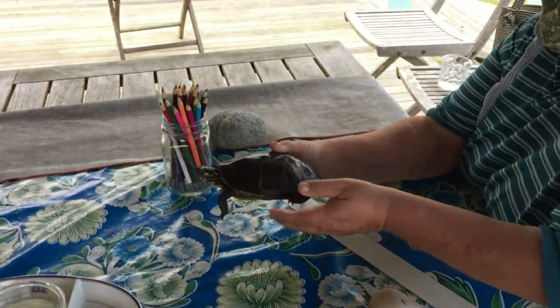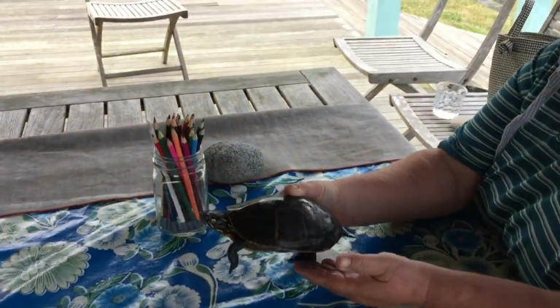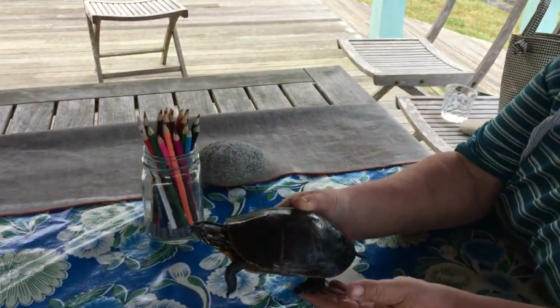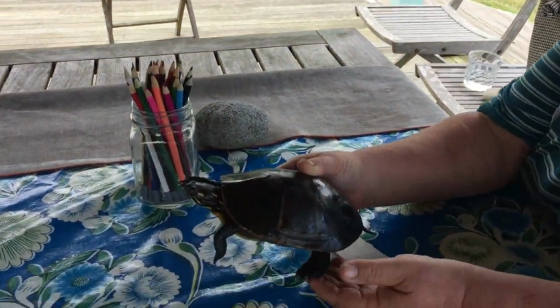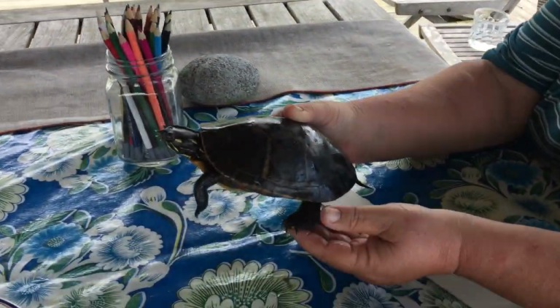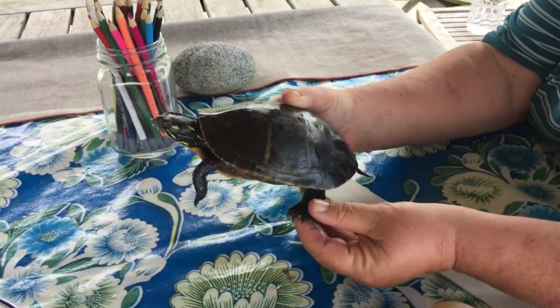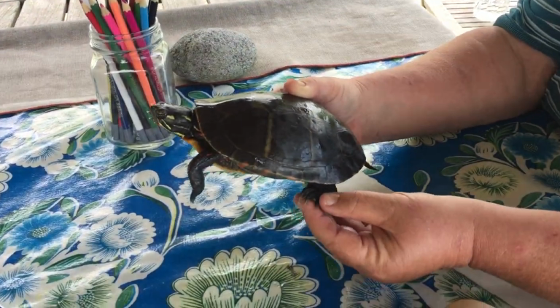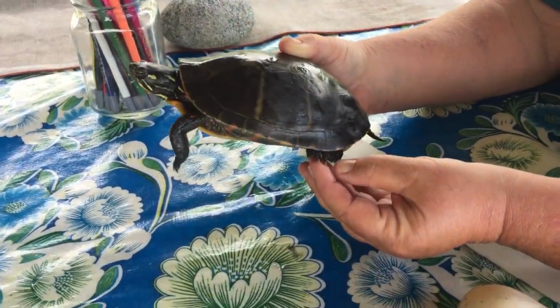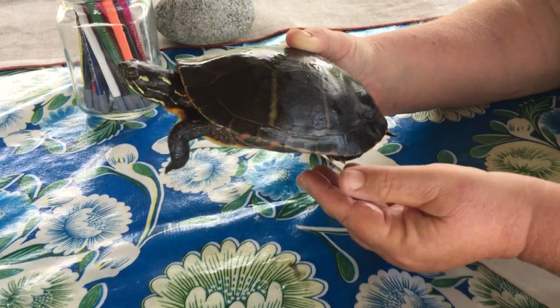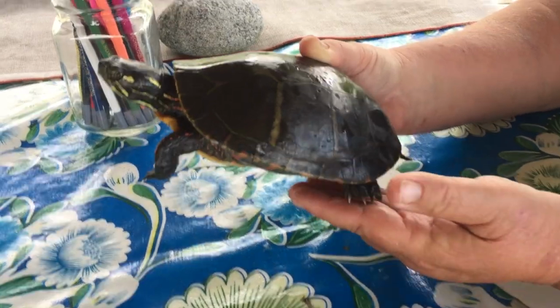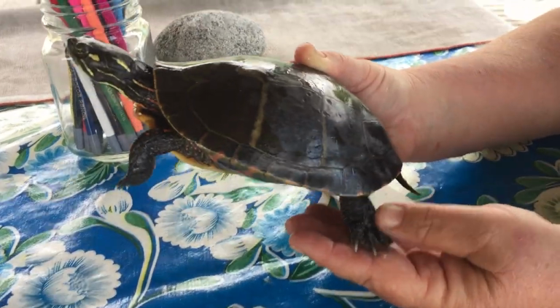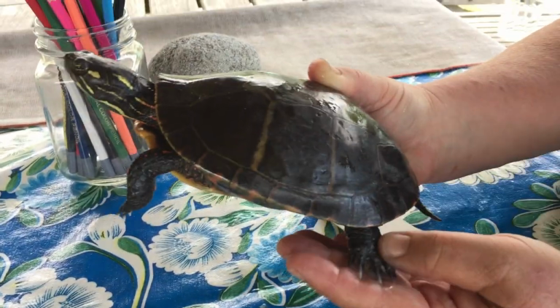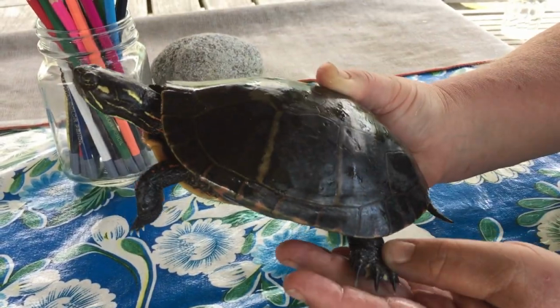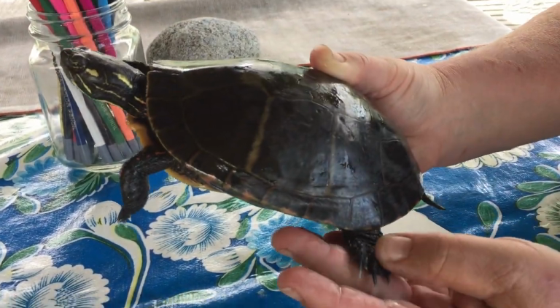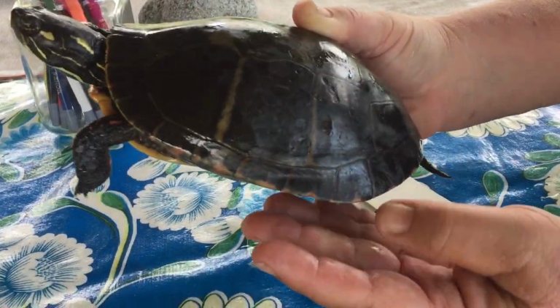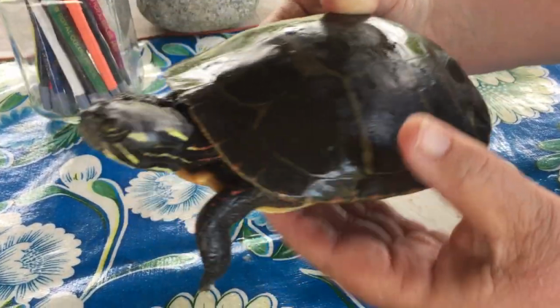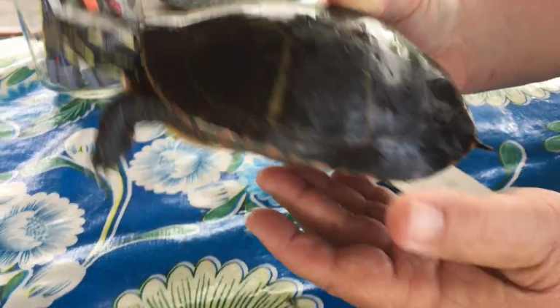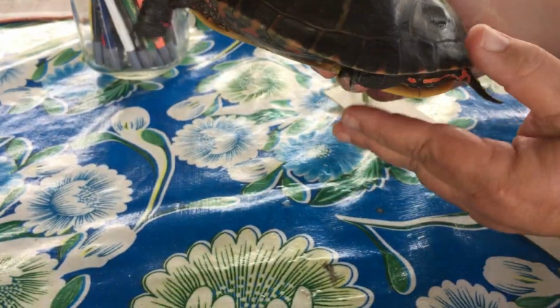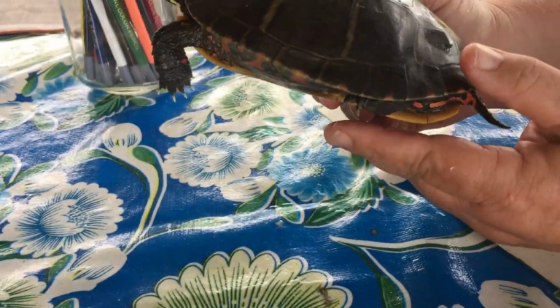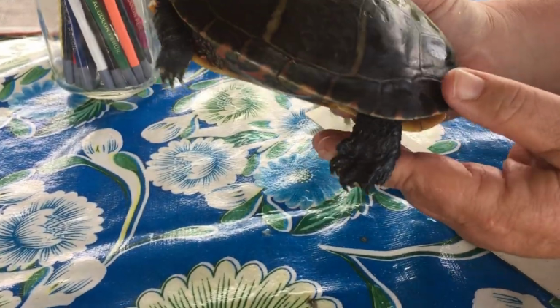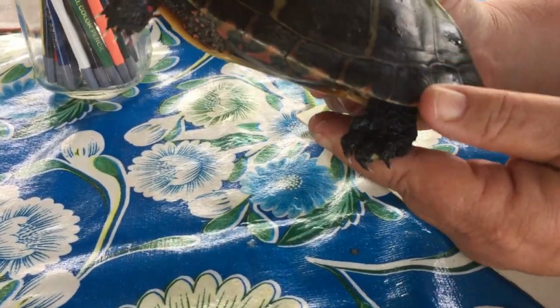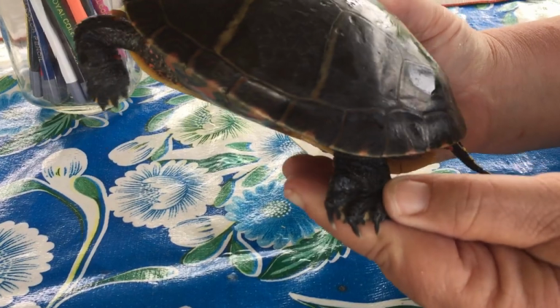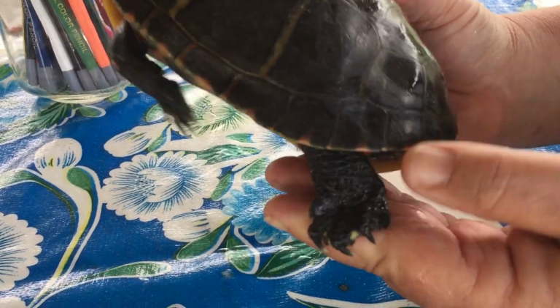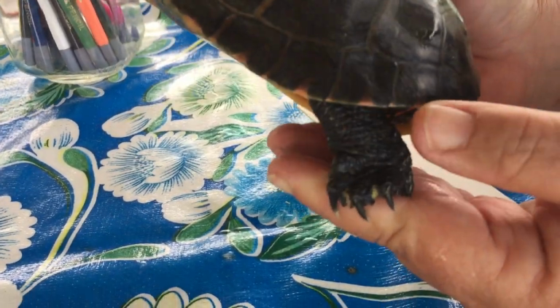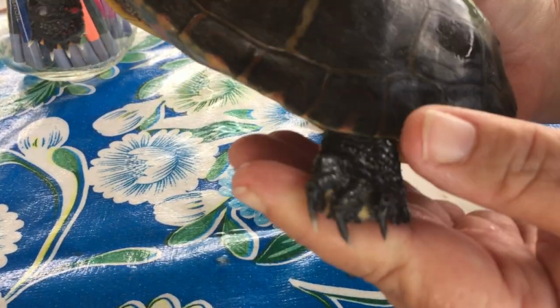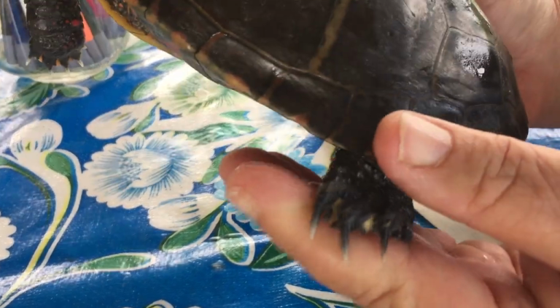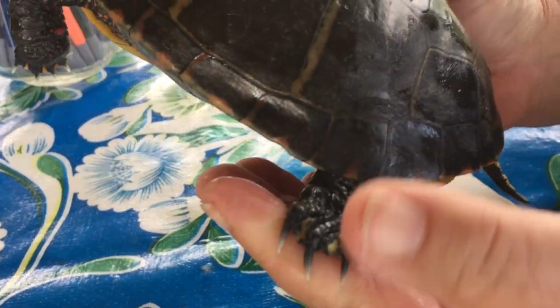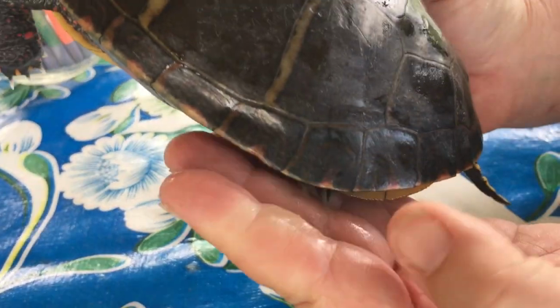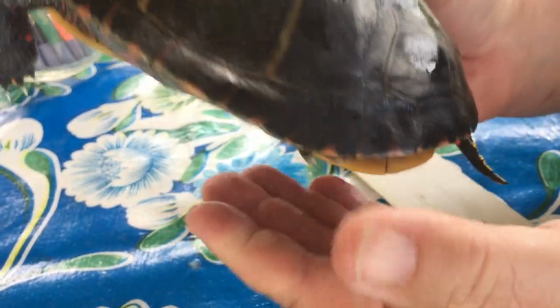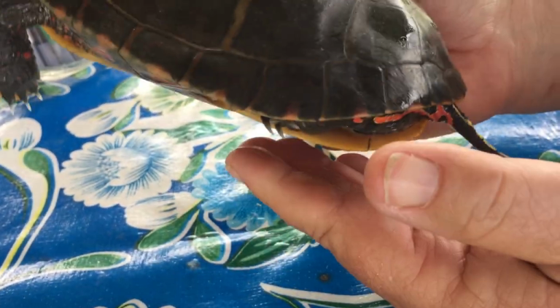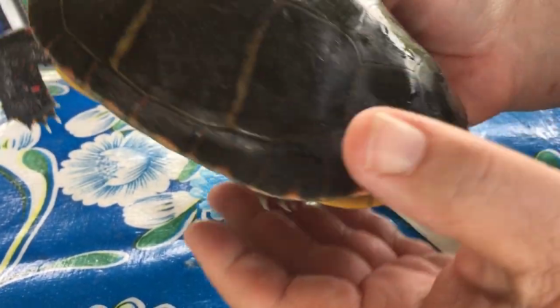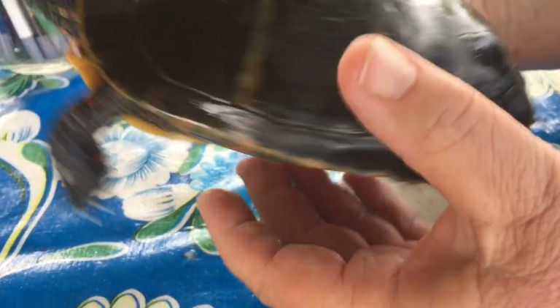Look at these back feet — they're wet. There's webbing between the toes of the back feet.